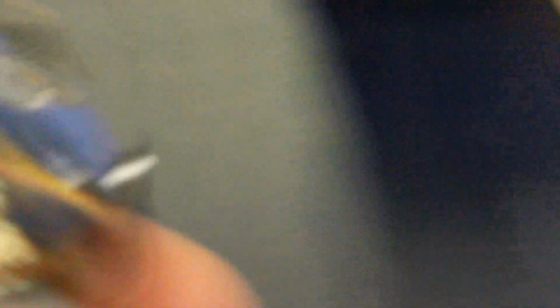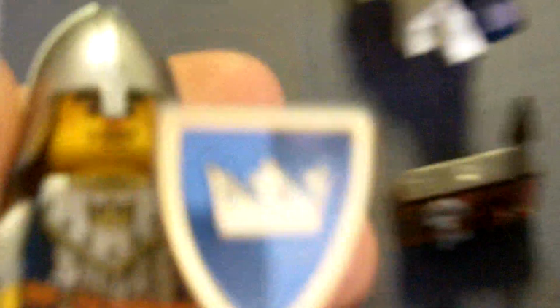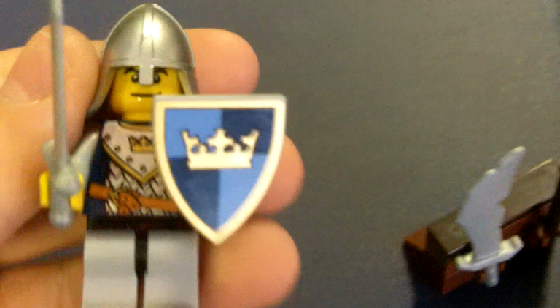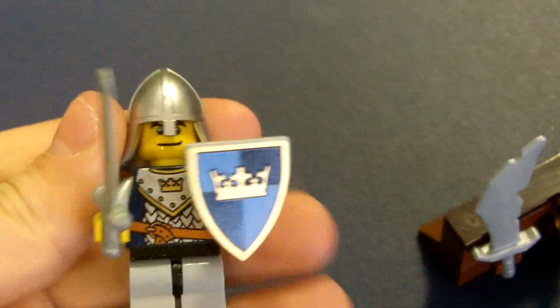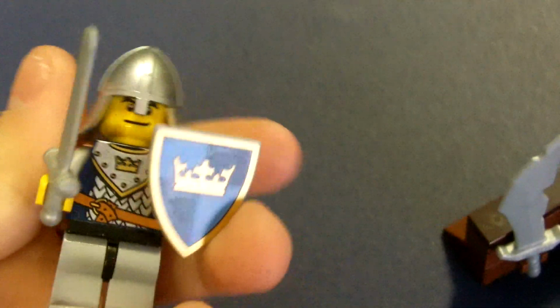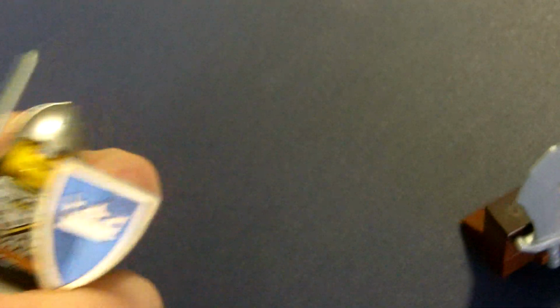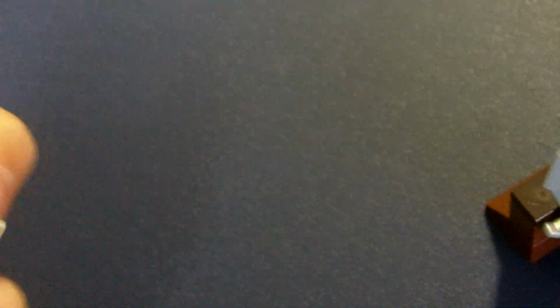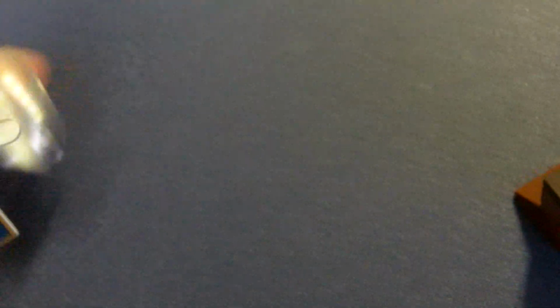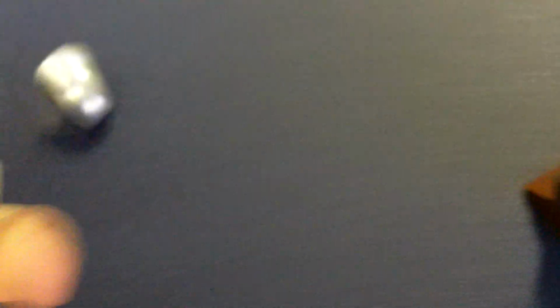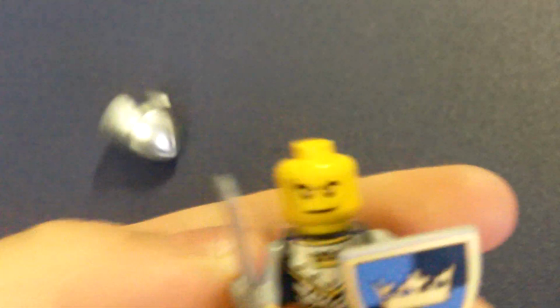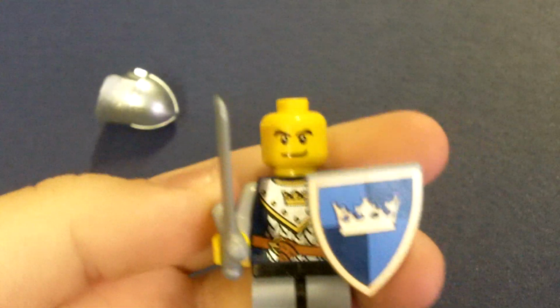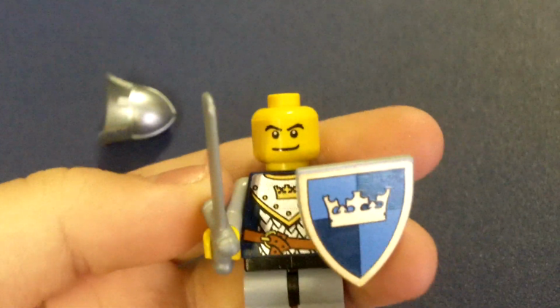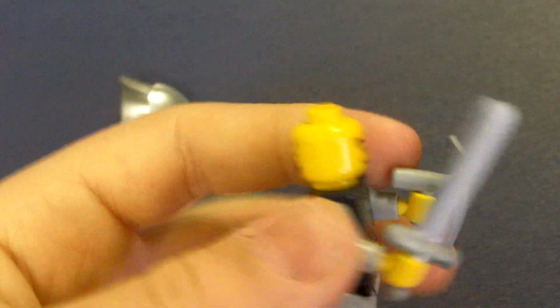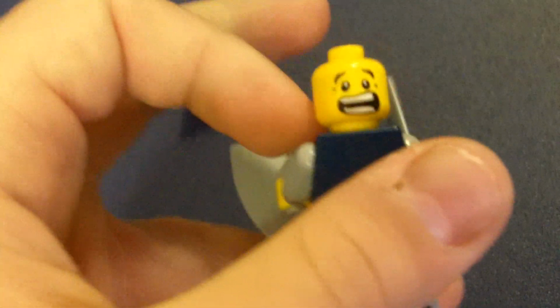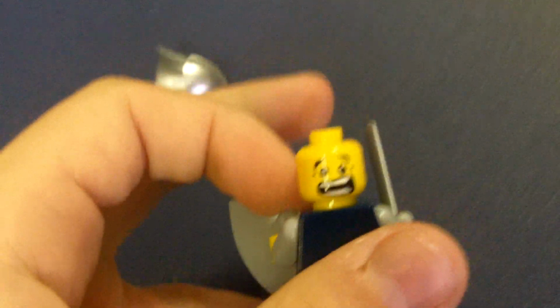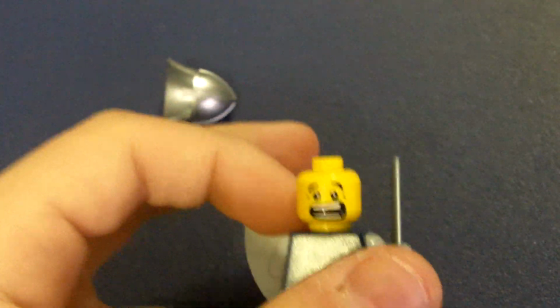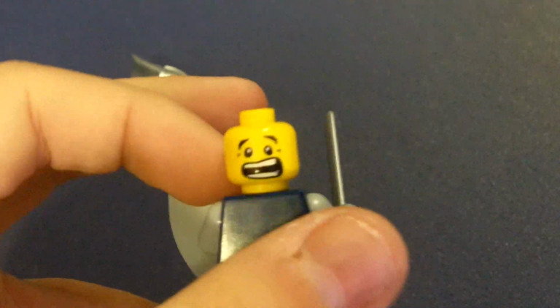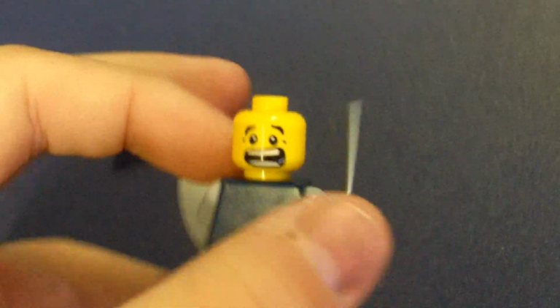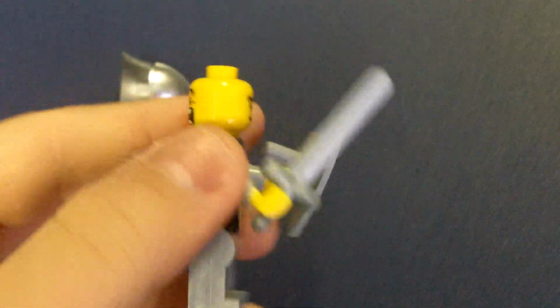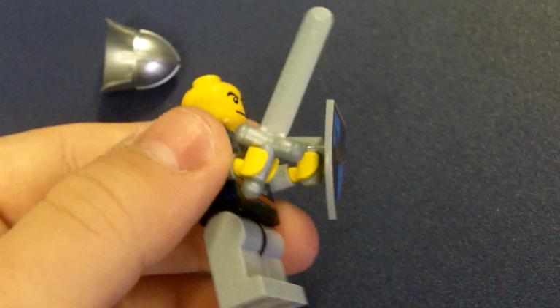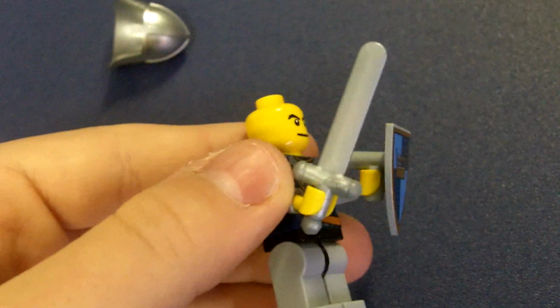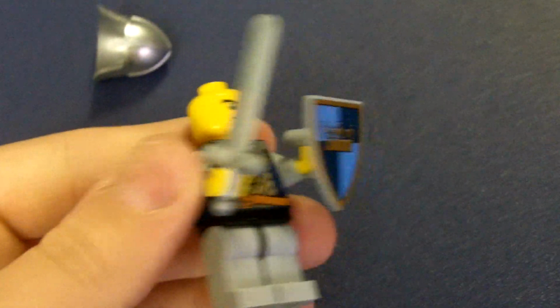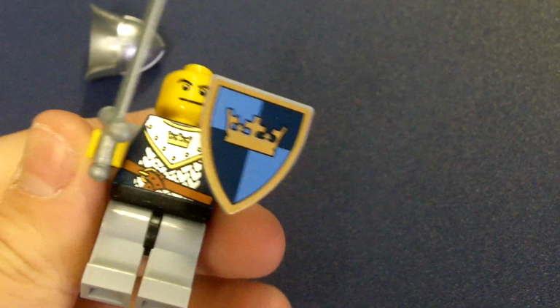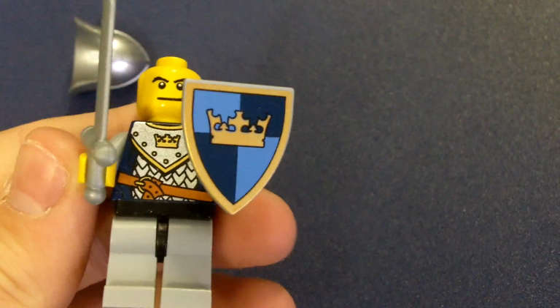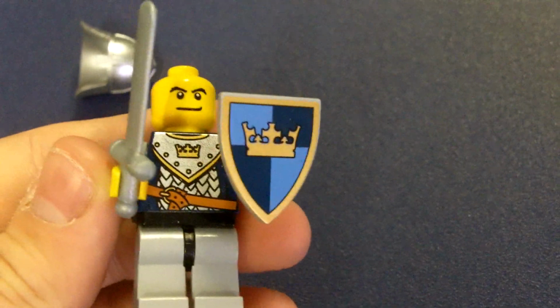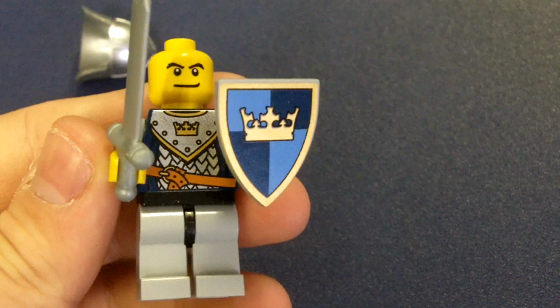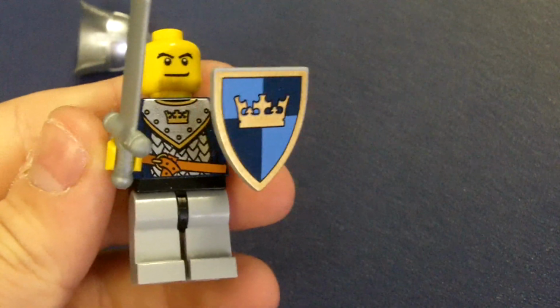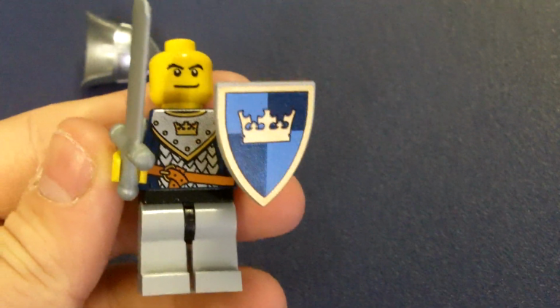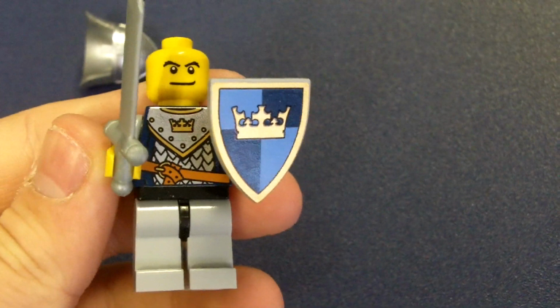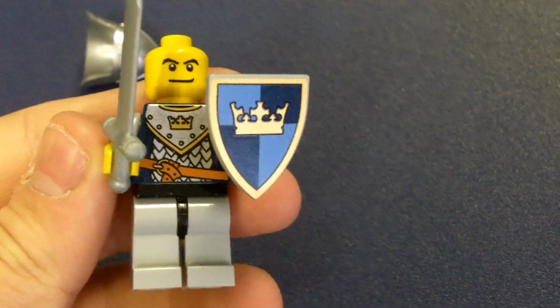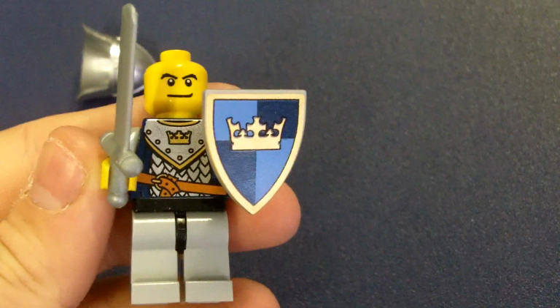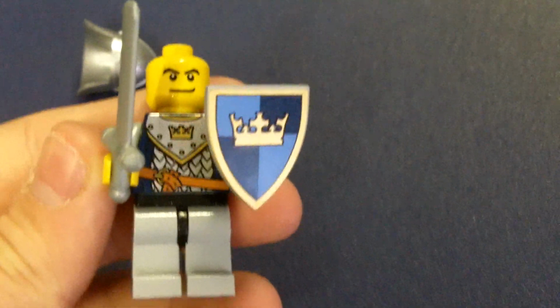The final knight you get is this guy - the only one who has a double-sided face, because they make every single face that way. Sword and shield. And he's got that same torso as the other knight.